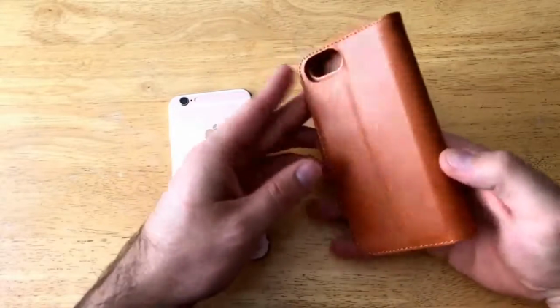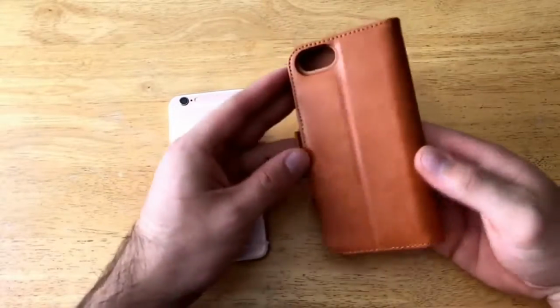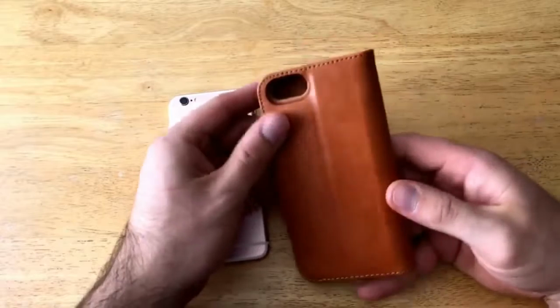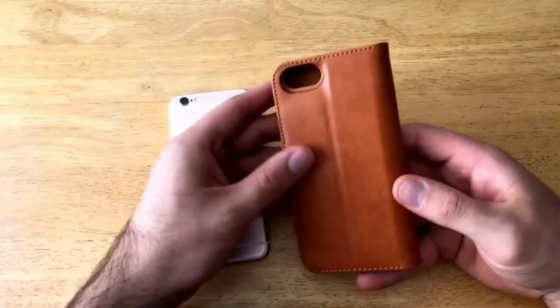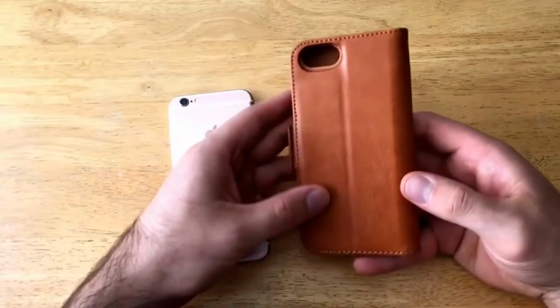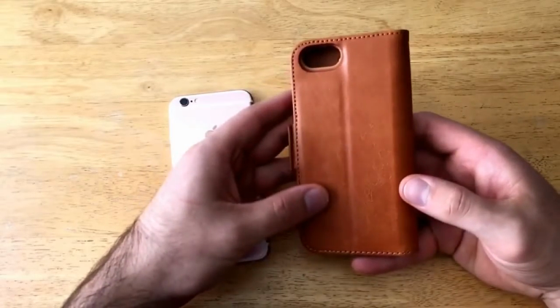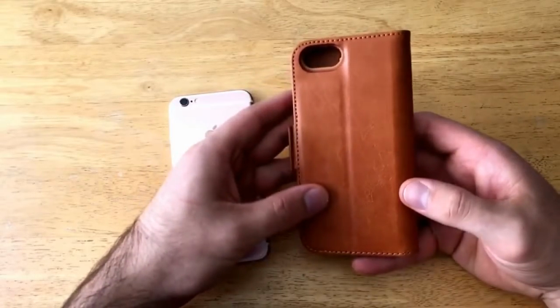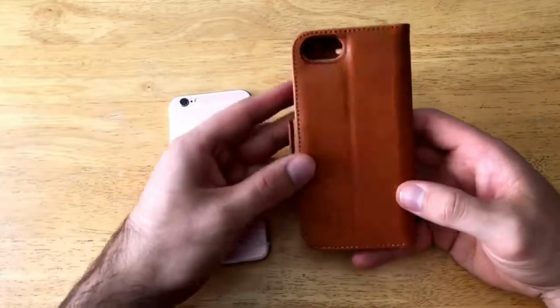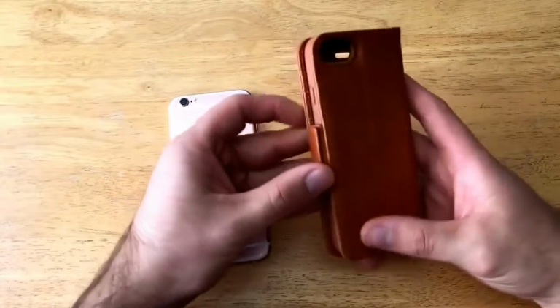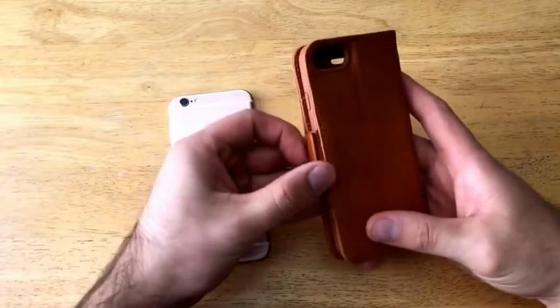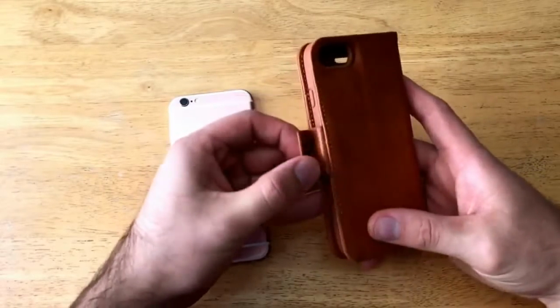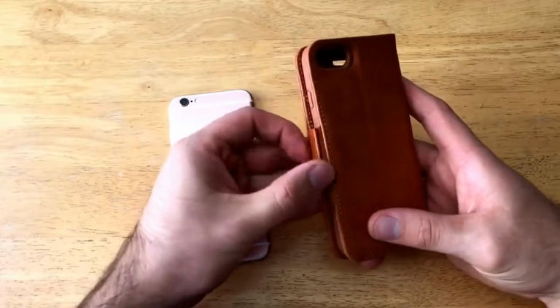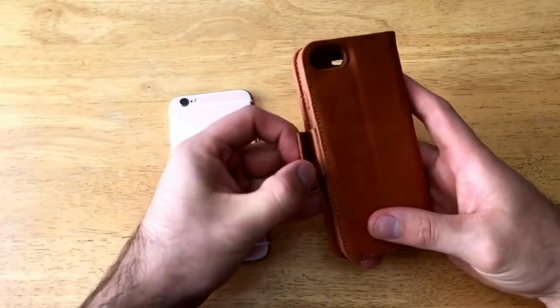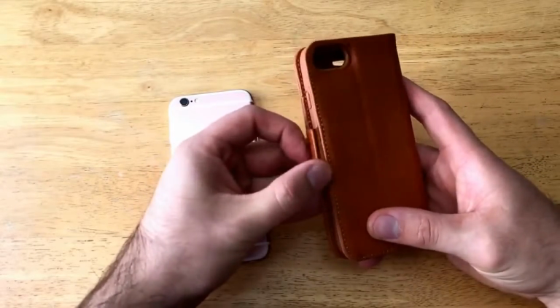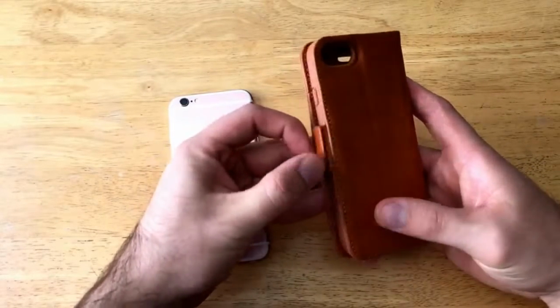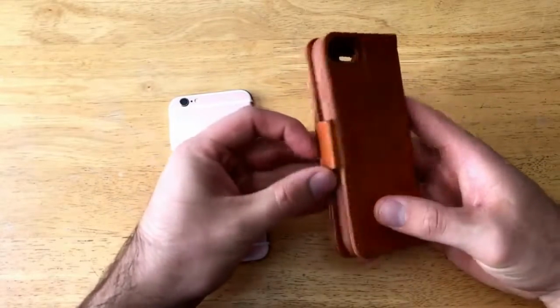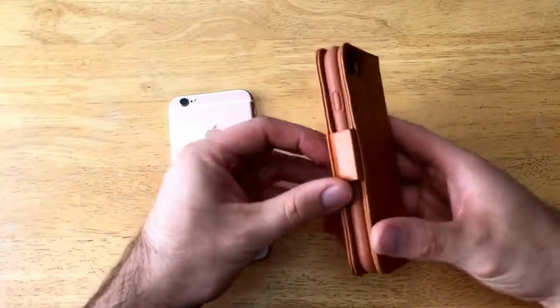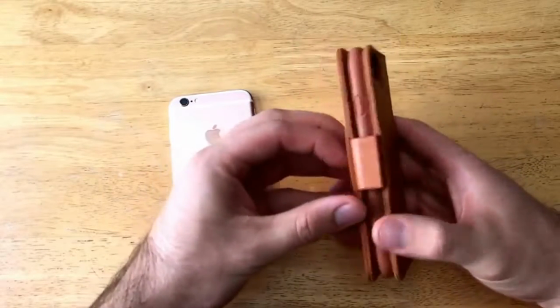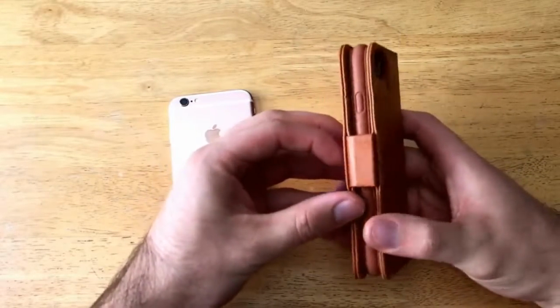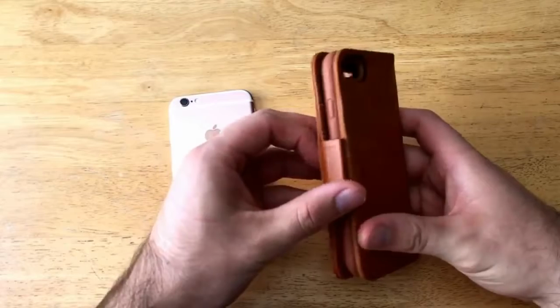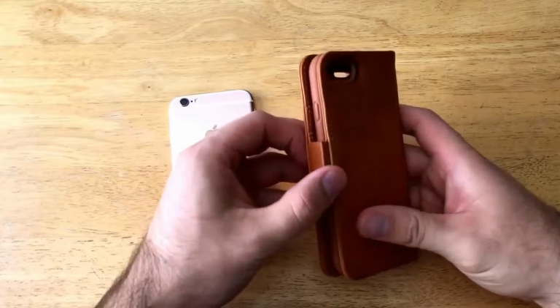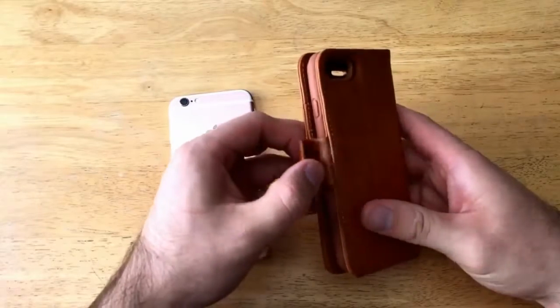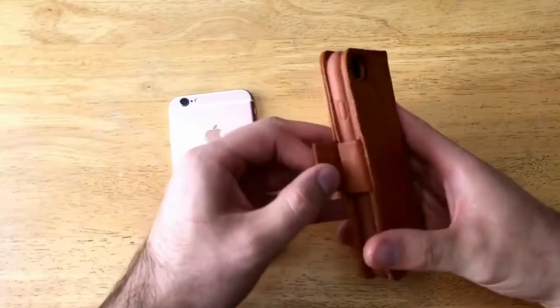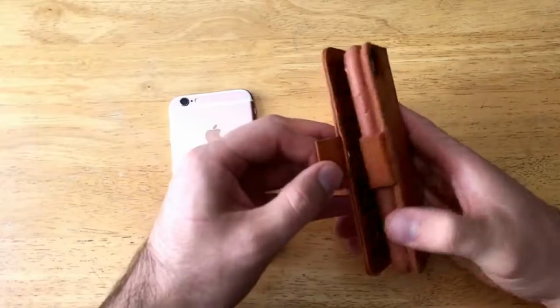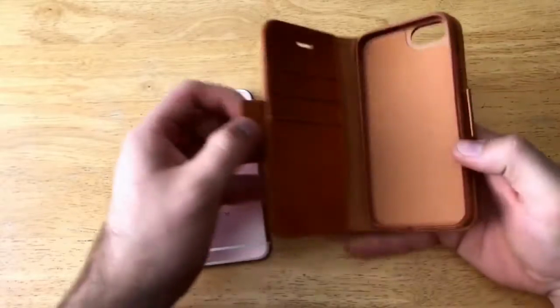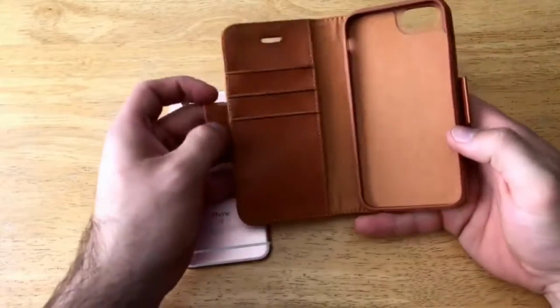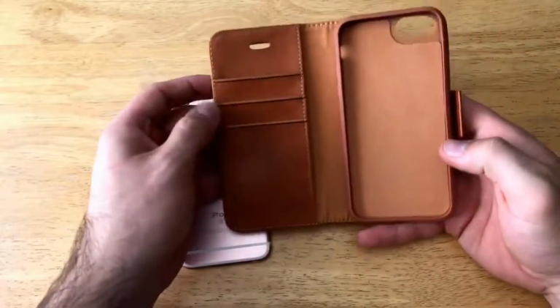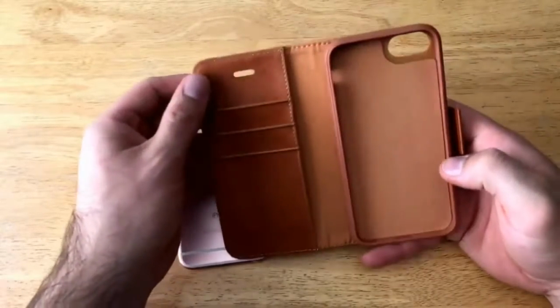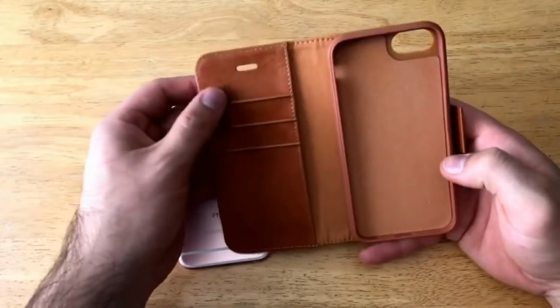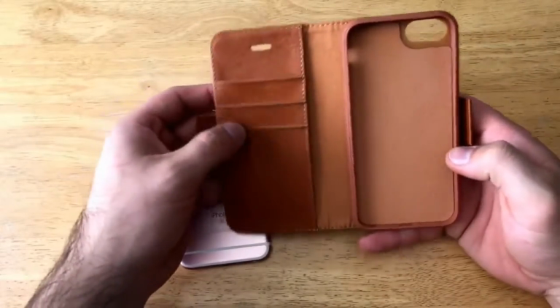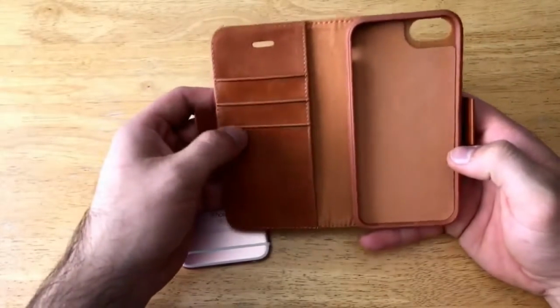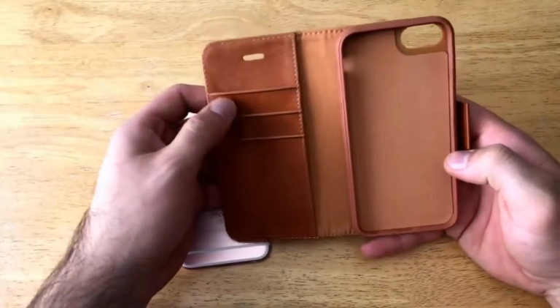Let's take a look at the back — it's nice and plain. There is a magnetic flap here that holds the case shut. If we open that up, we can see the inside.